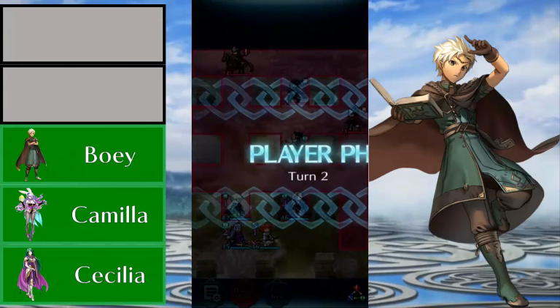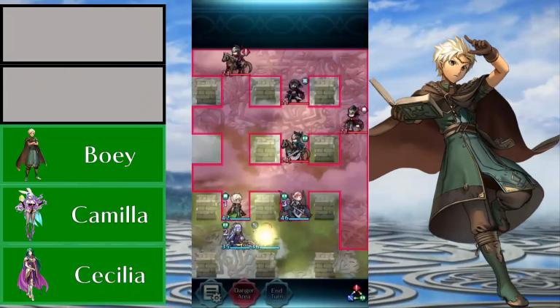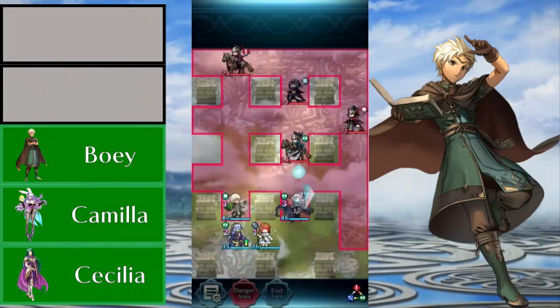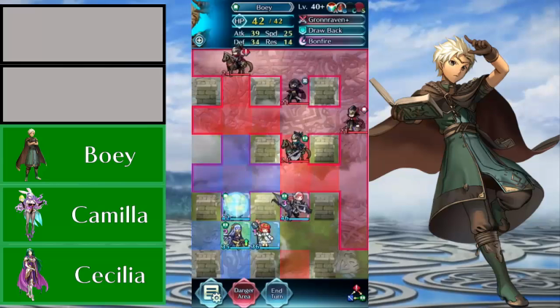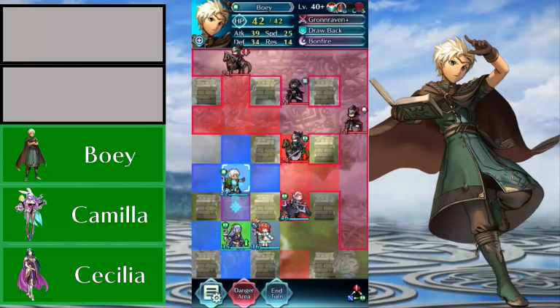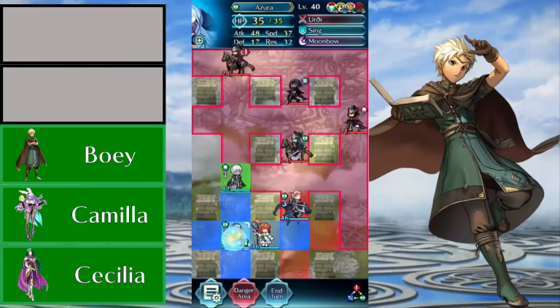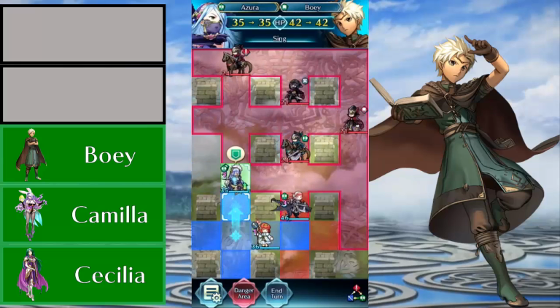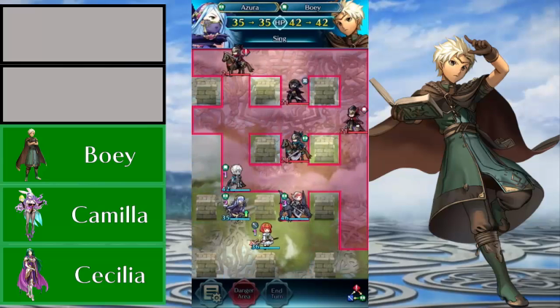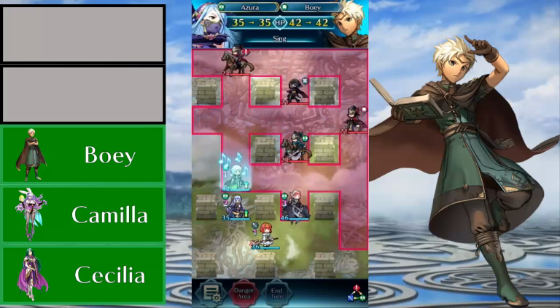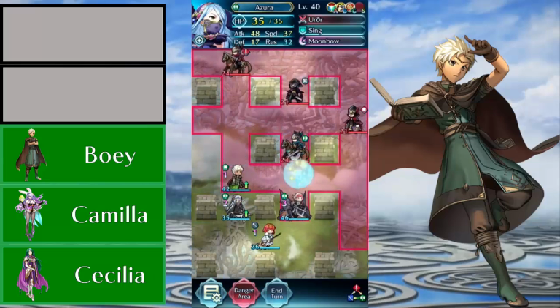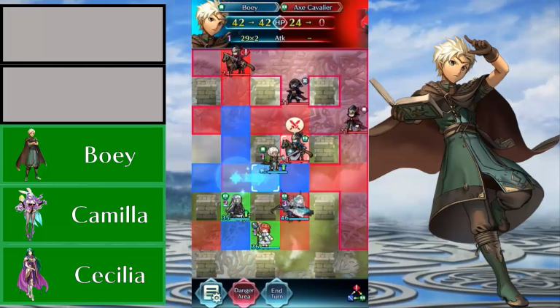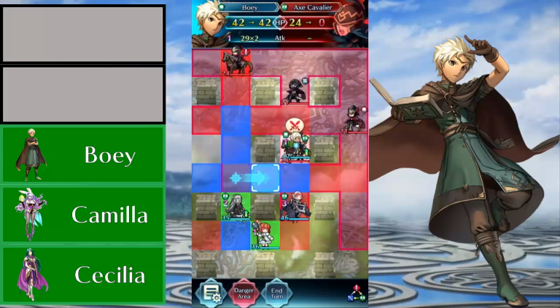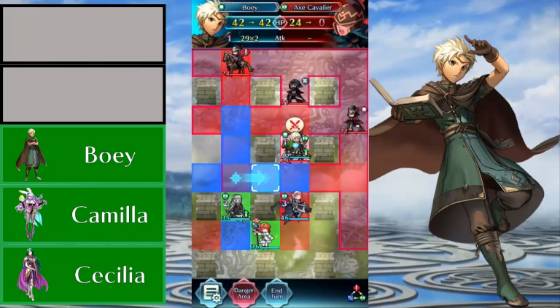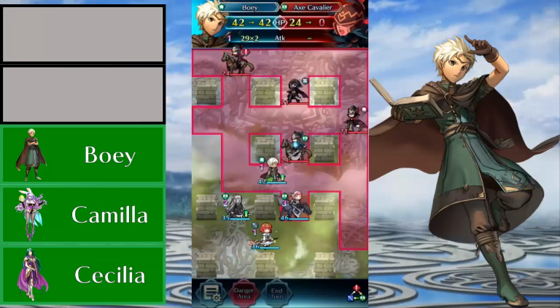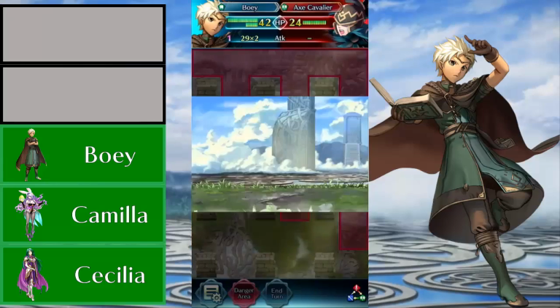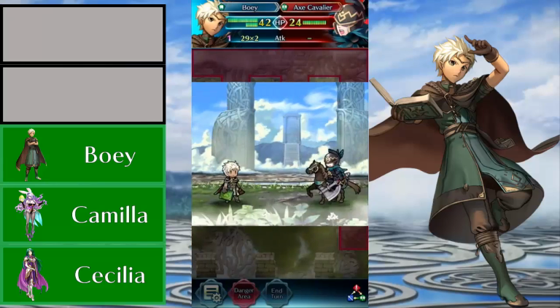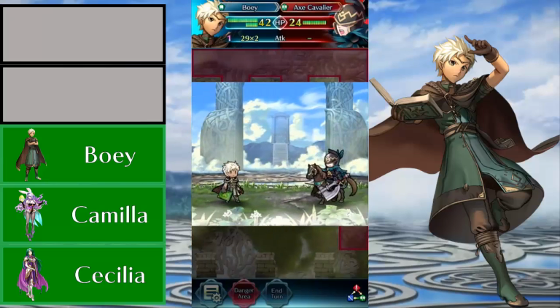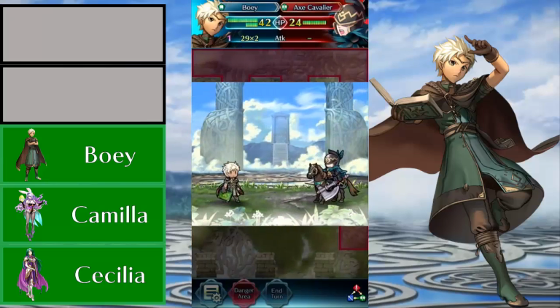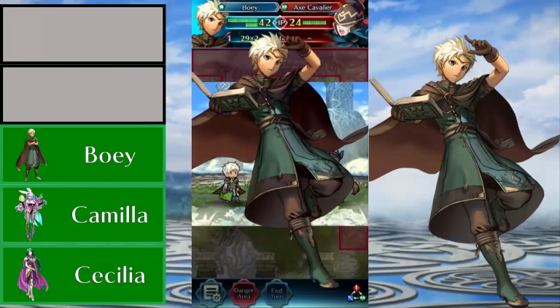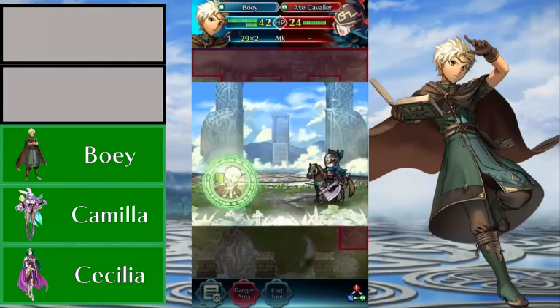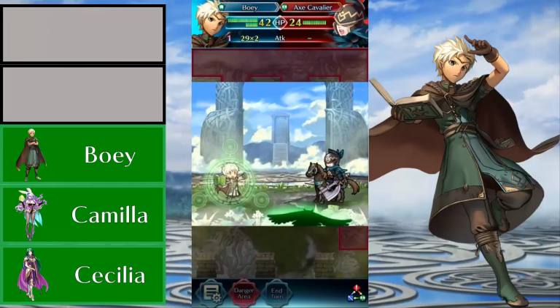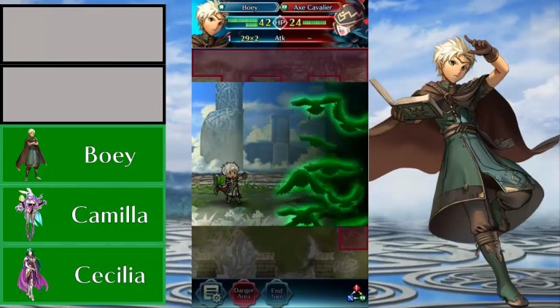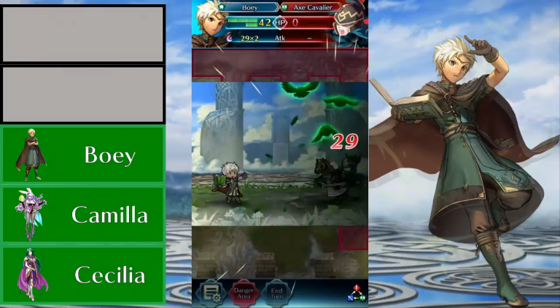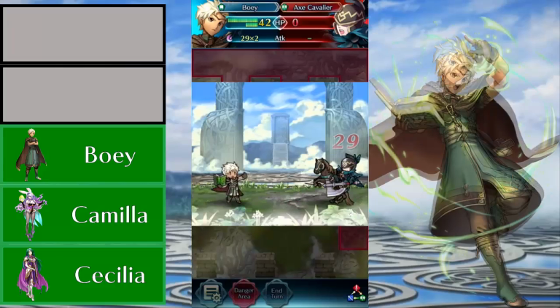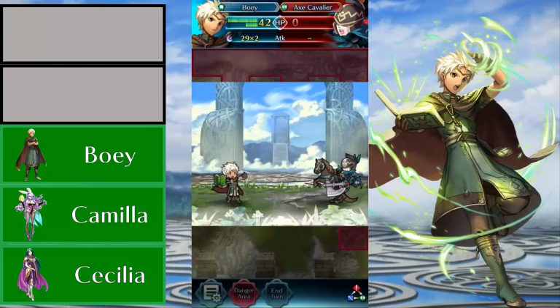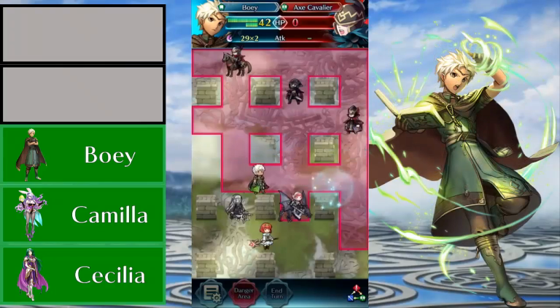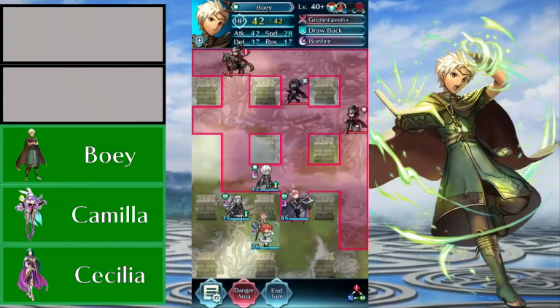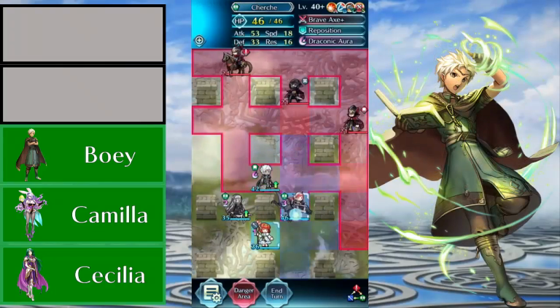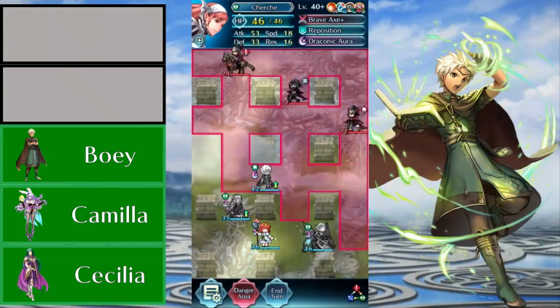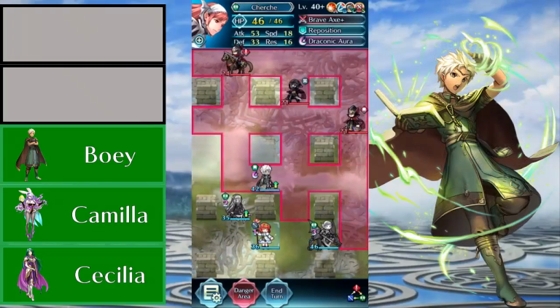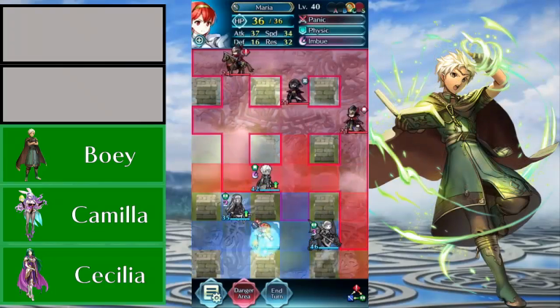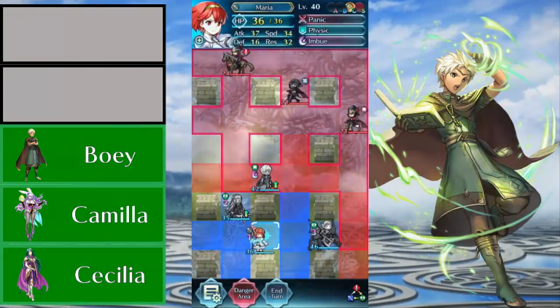There aren't that many green mages that actually have good physical defense or are just bulky in the physical department. Using Boey as this ultimate wall is so much fun and it's such a nice niche for green mages — that's why I feel Boey deserves the number 3 spot in this week's top 5.